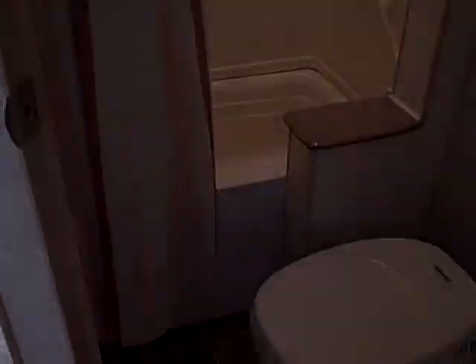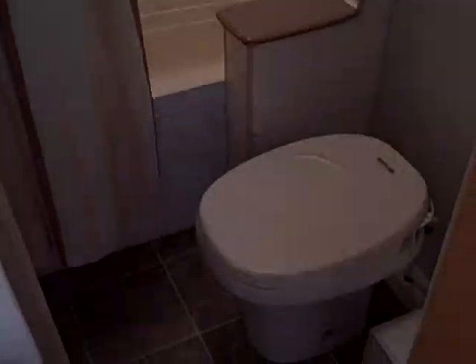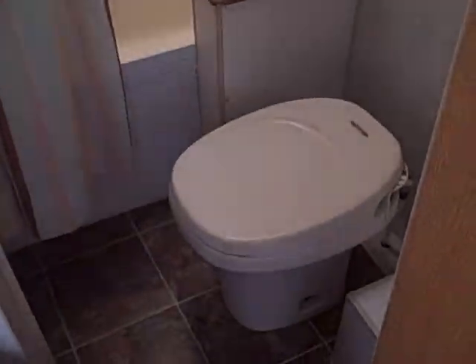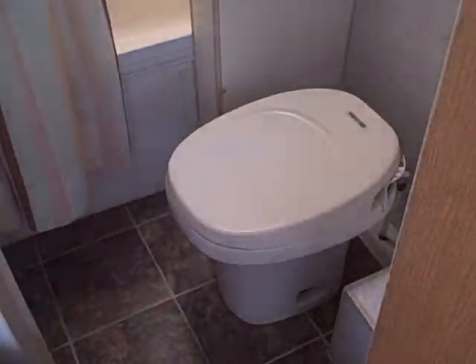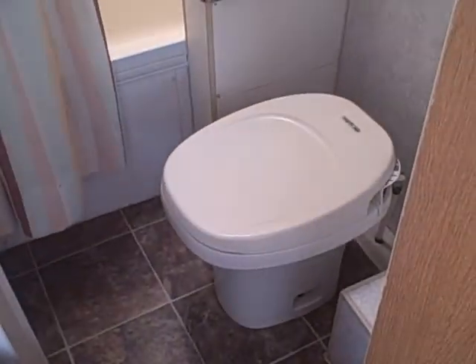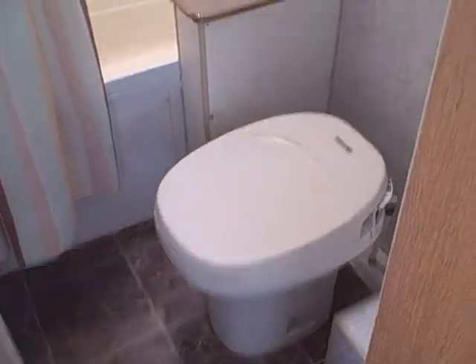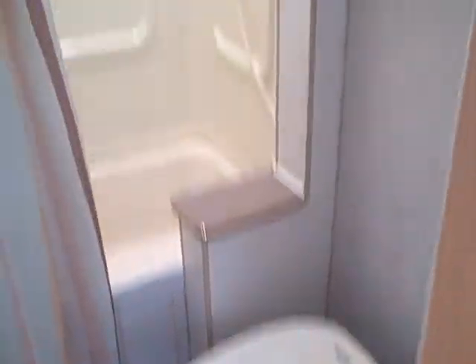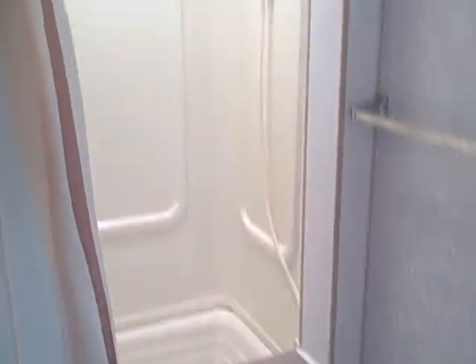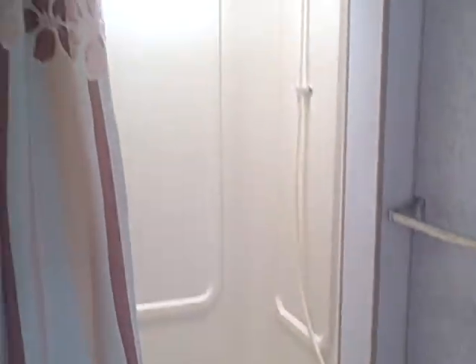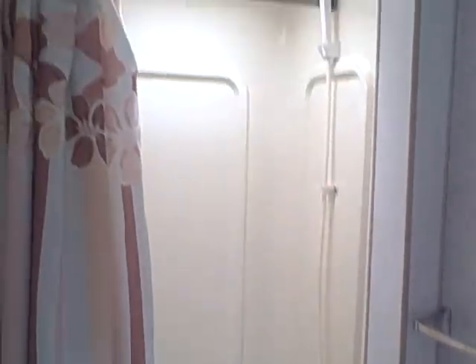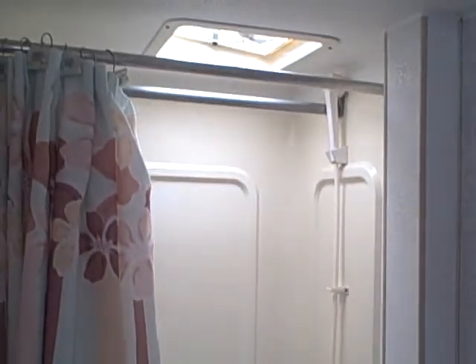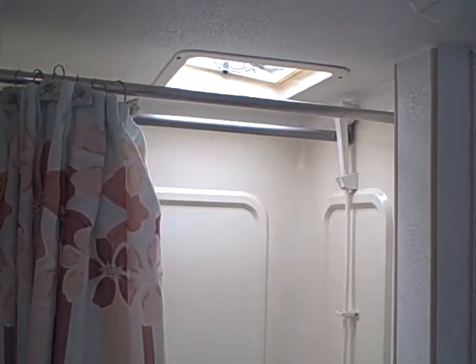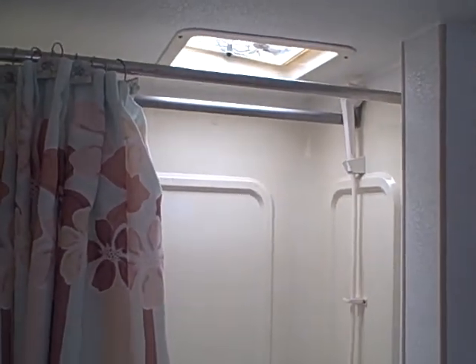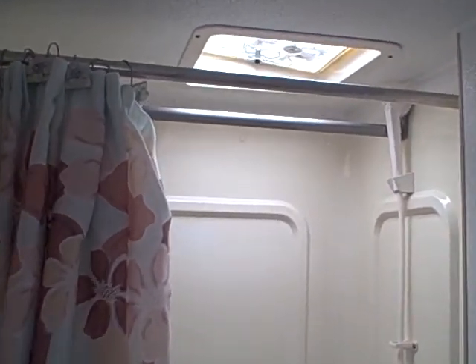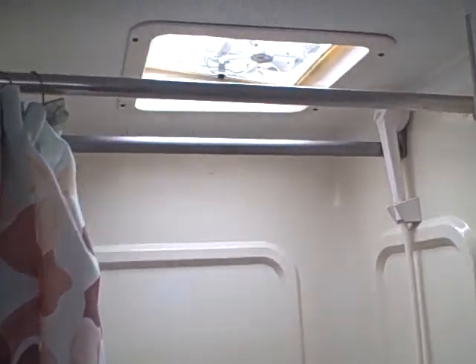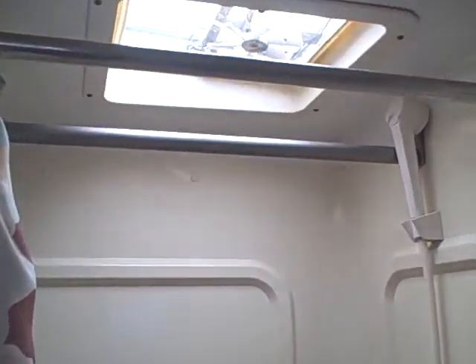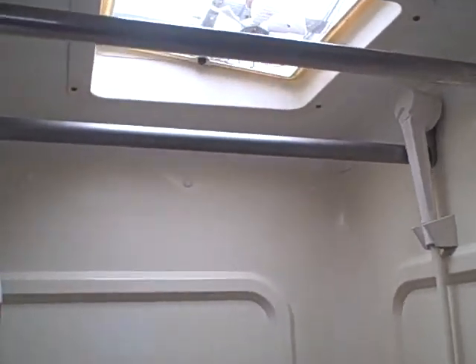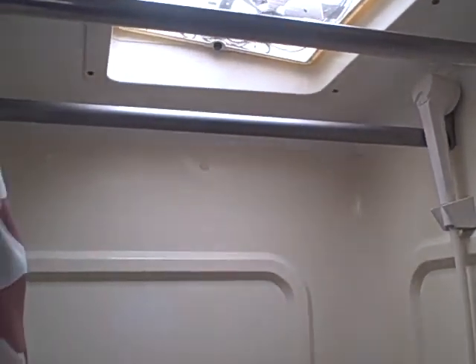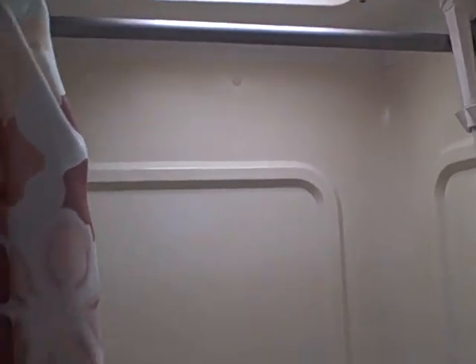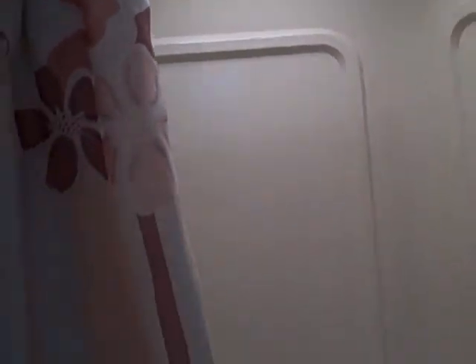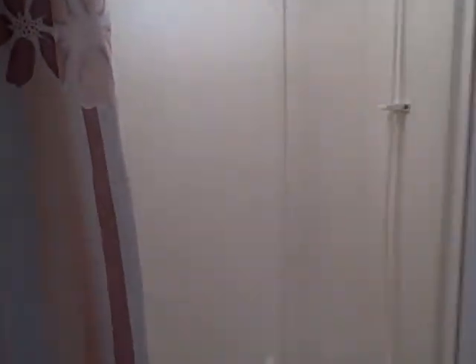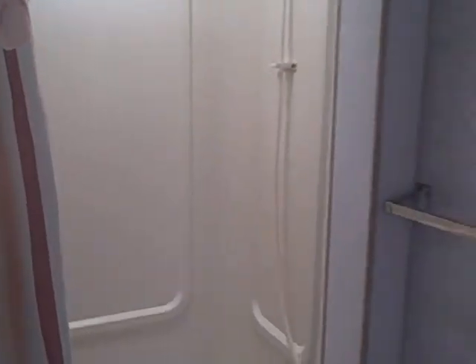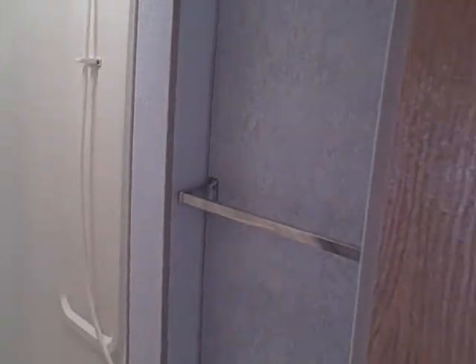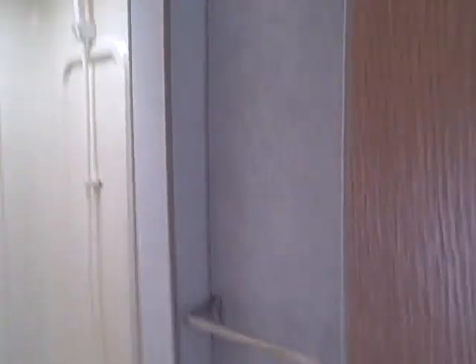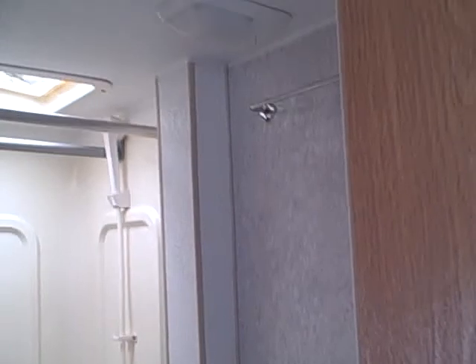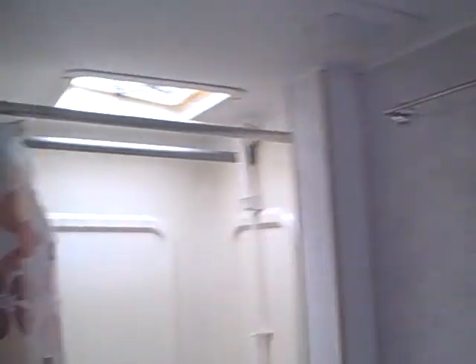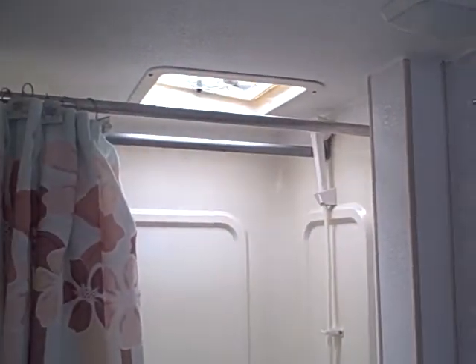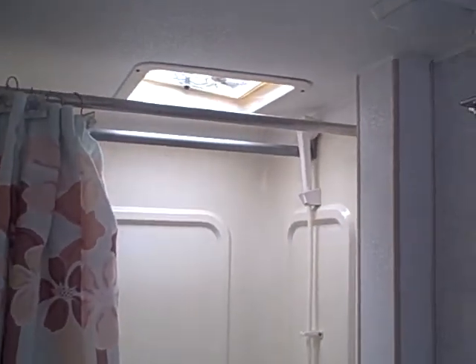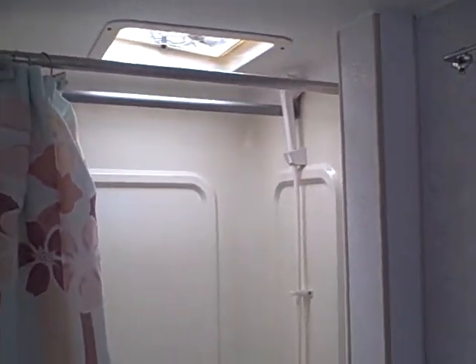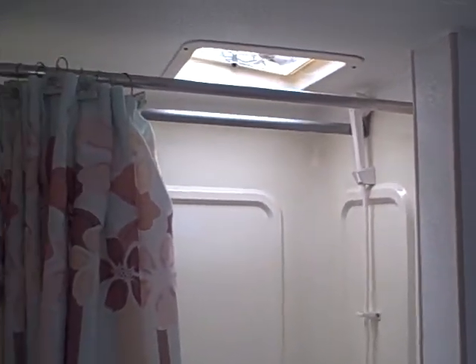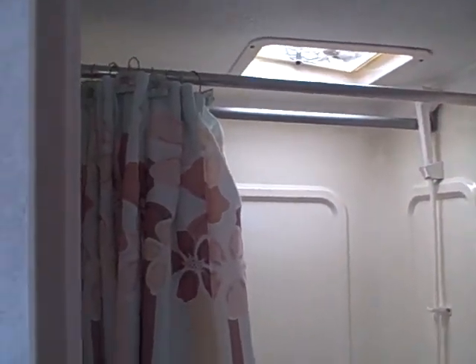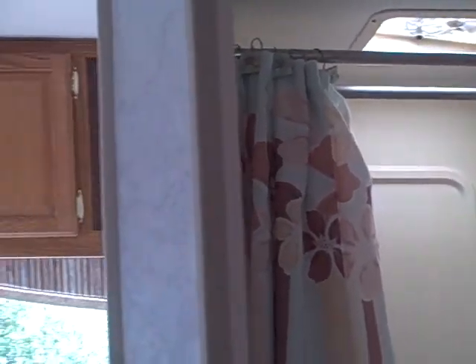We've got the tub — toilet and shower combination. Power exhaust fan overhead. Towel racks for drying the towels. Even a clothes drying rack inside.